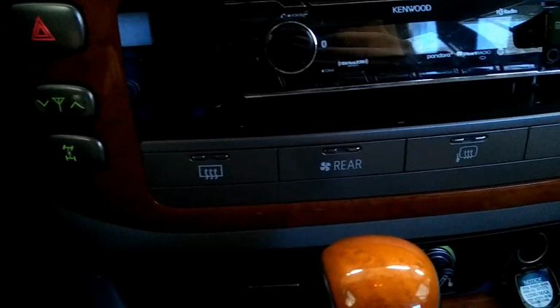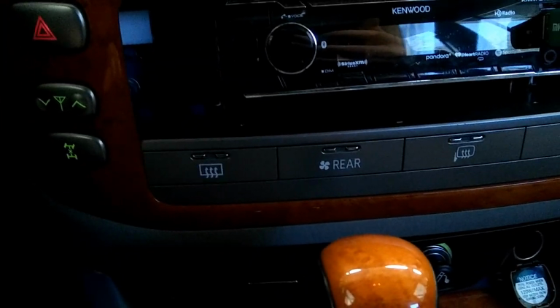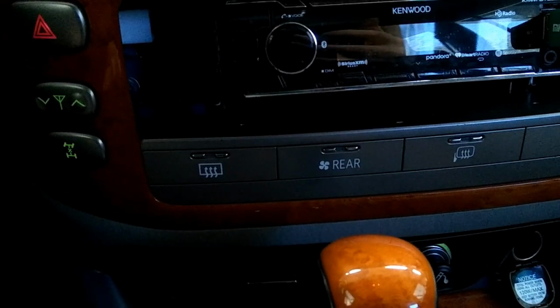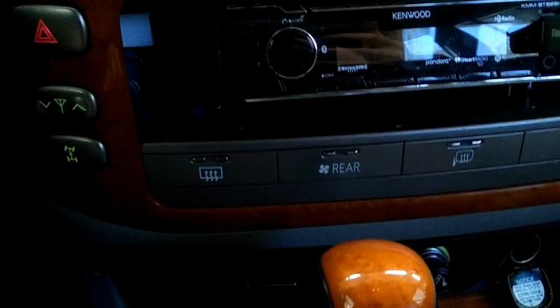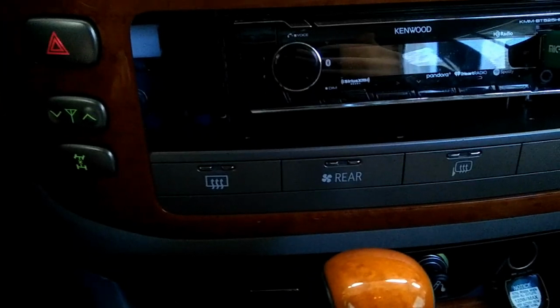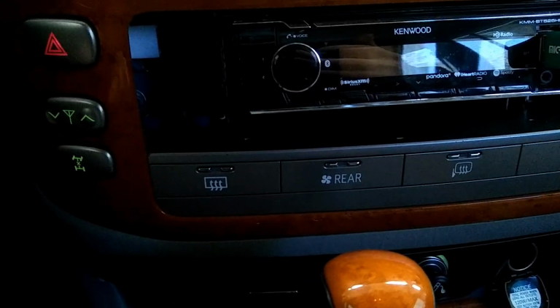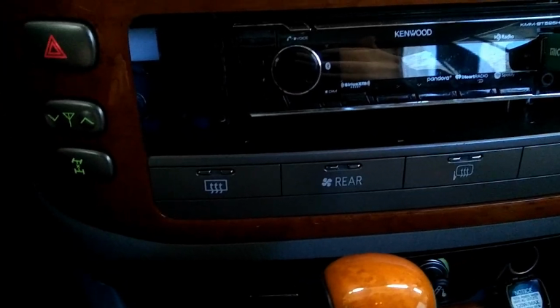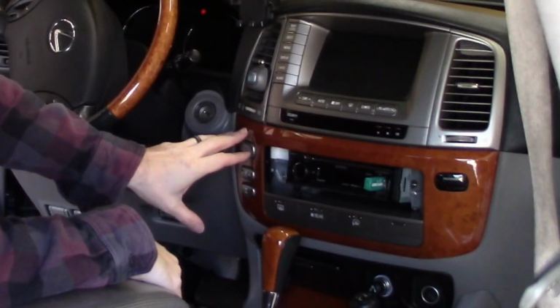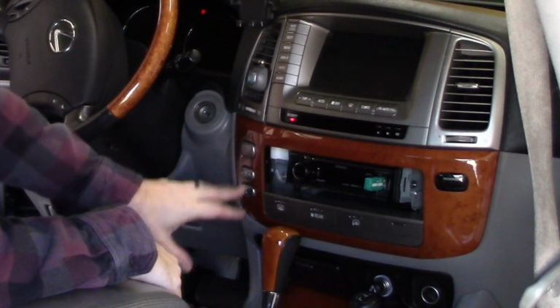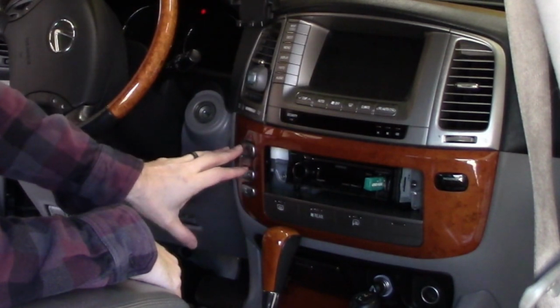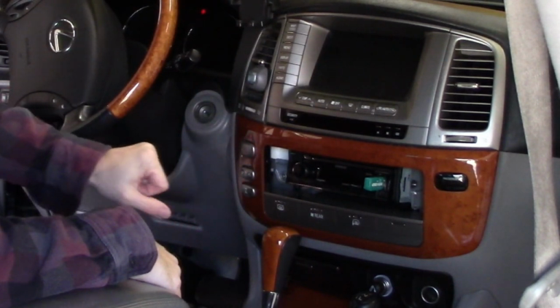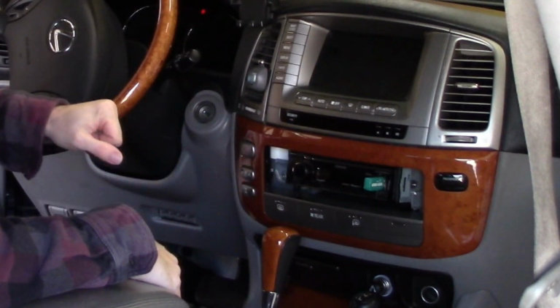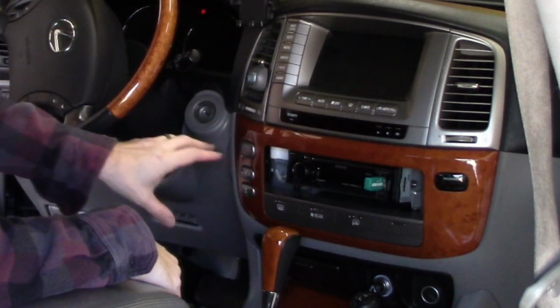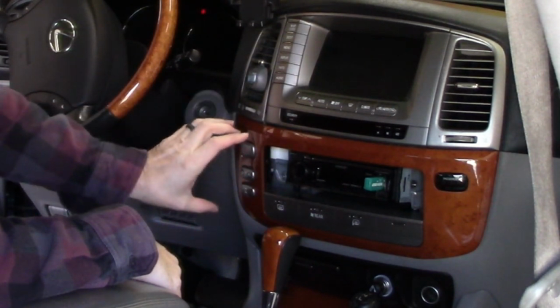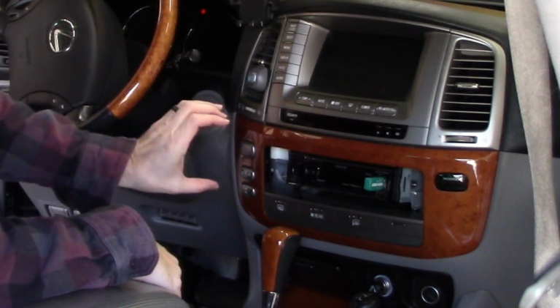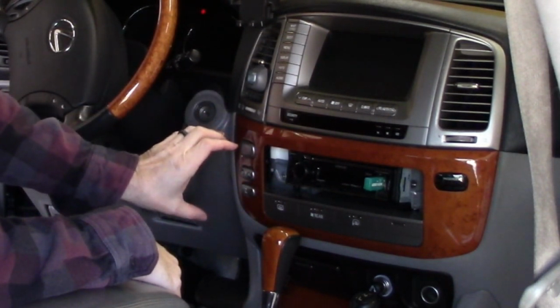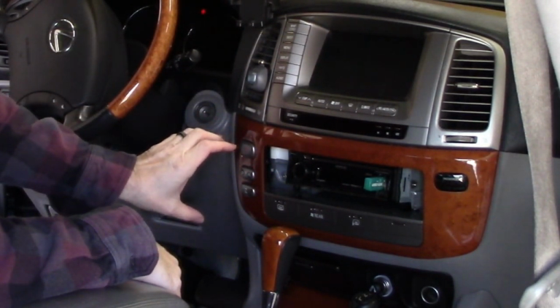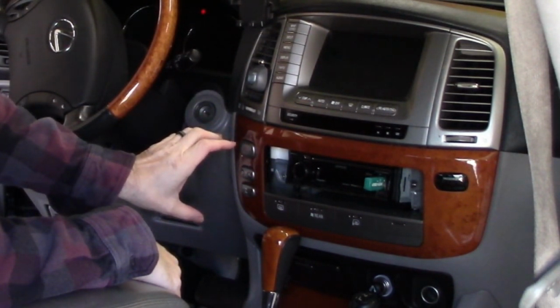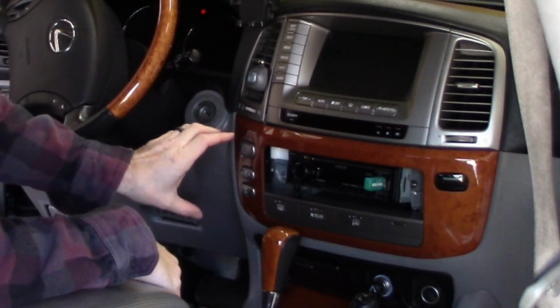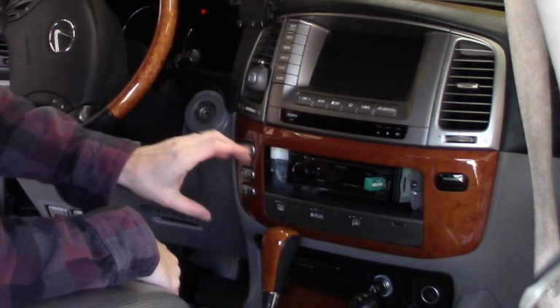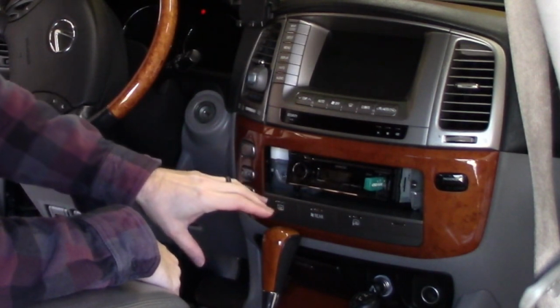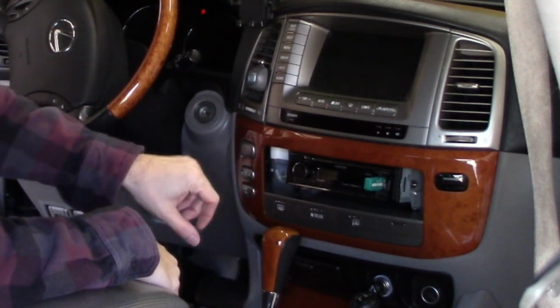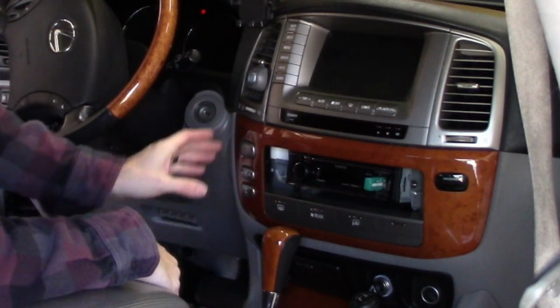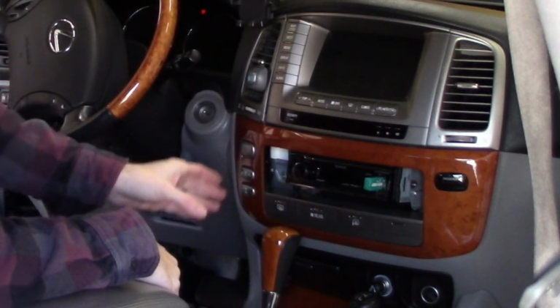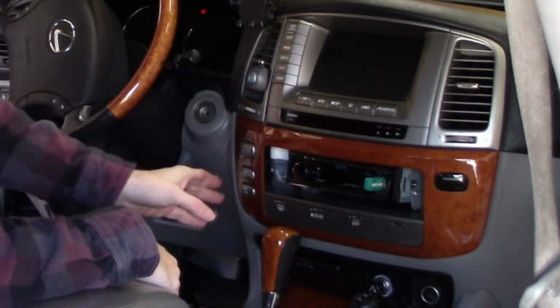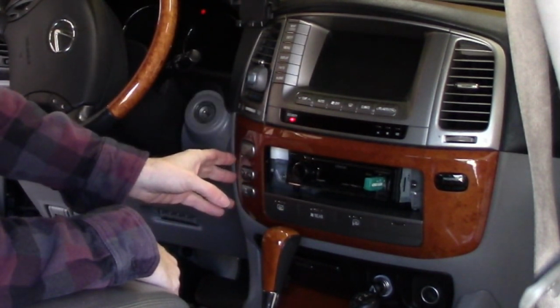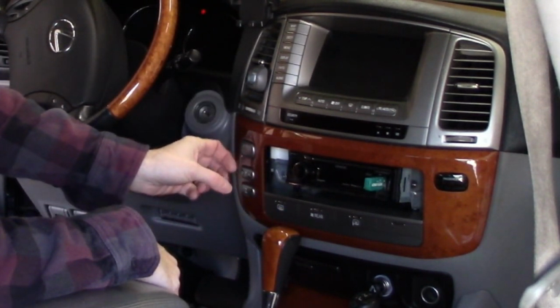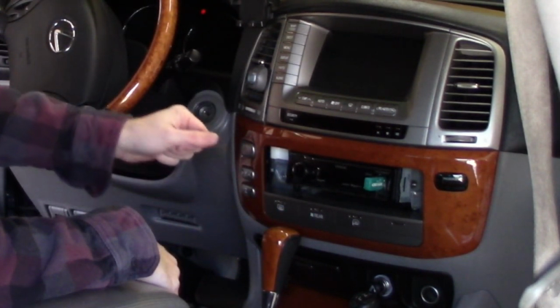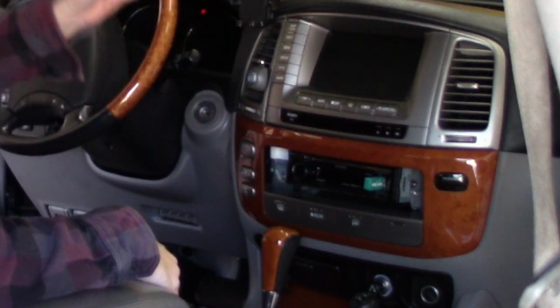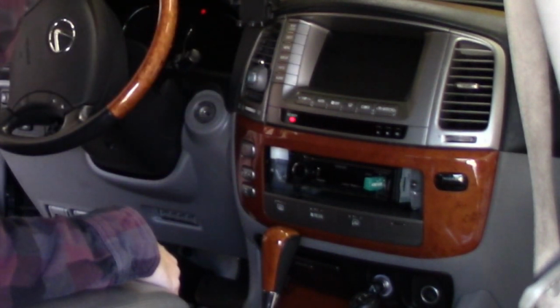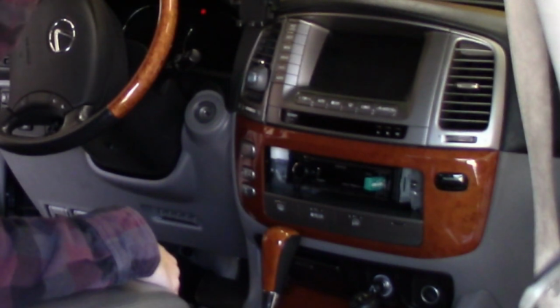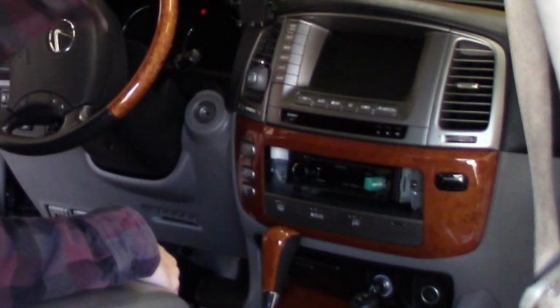It has never worked since the day I've owned the vehicle. I tried to fix these lights the same way I'm about to fix these, and that failed miserably, and I had to replace this whole little panel right here. But that video will be somewhere linked in there.